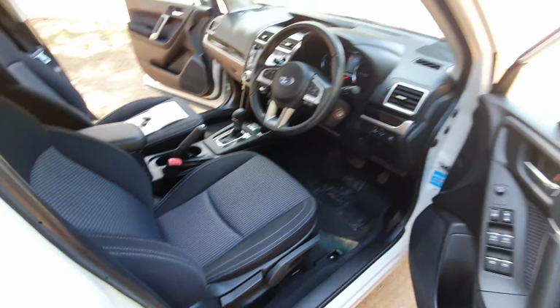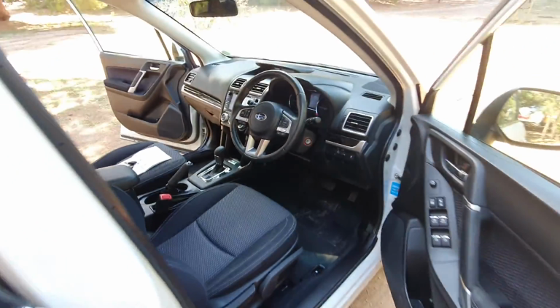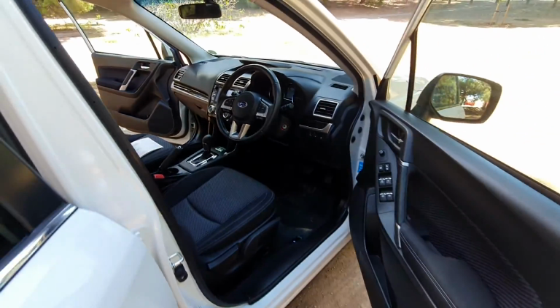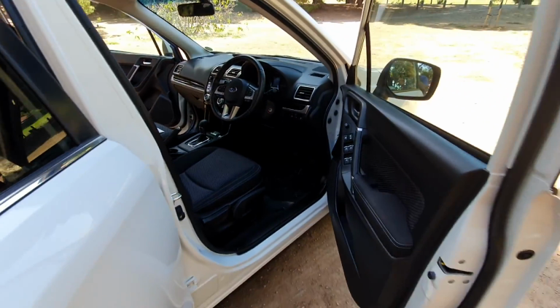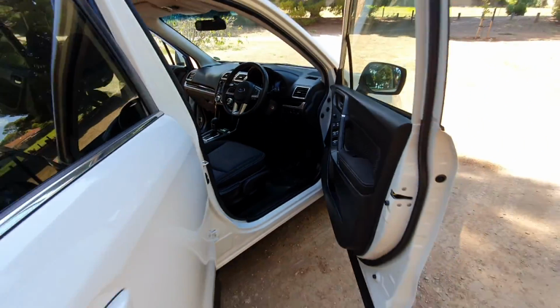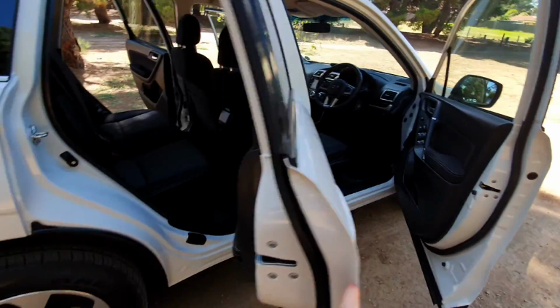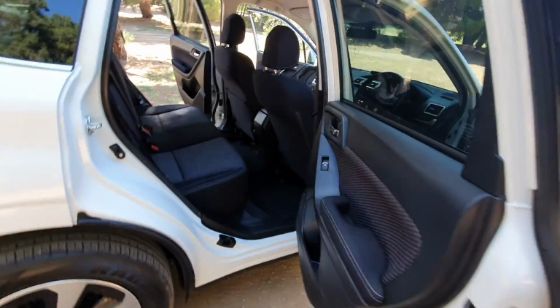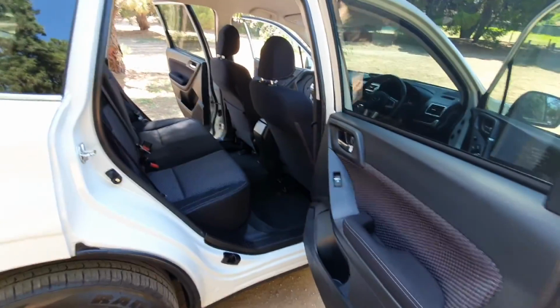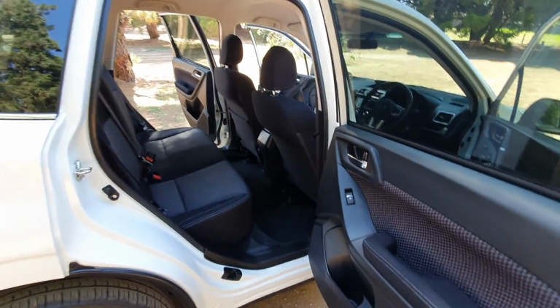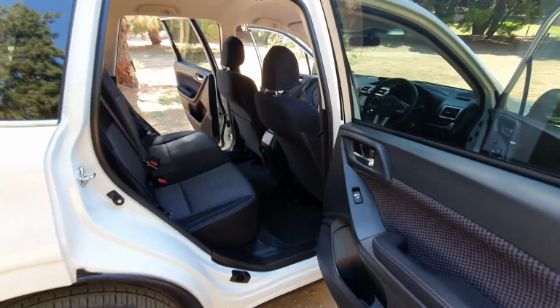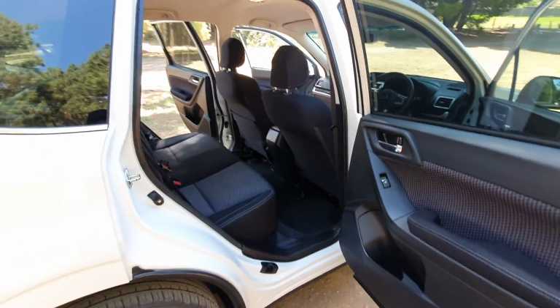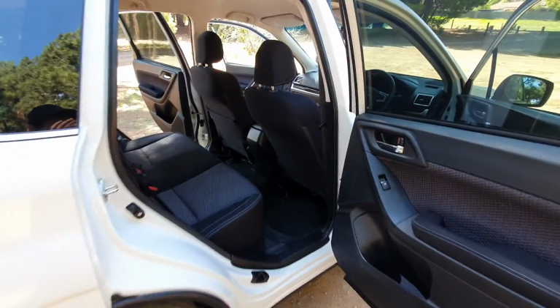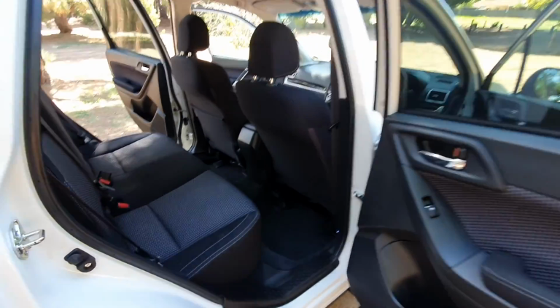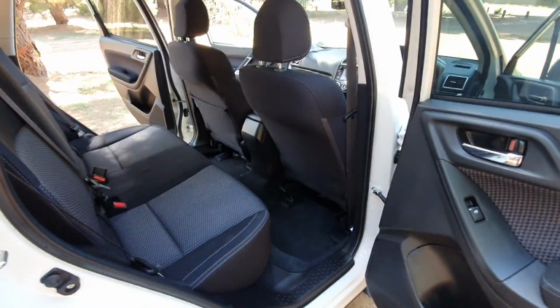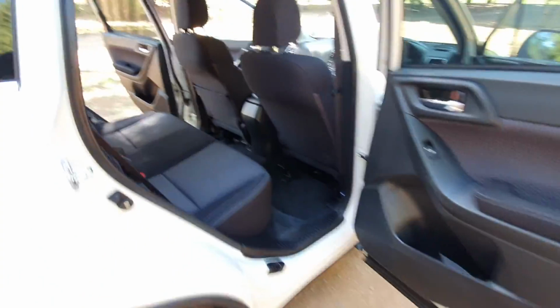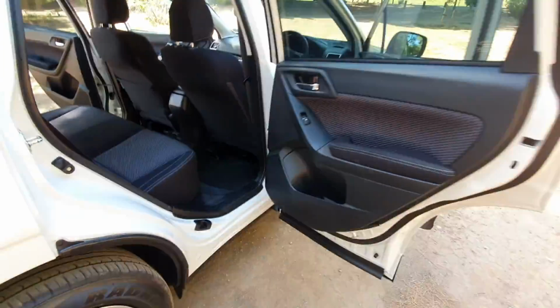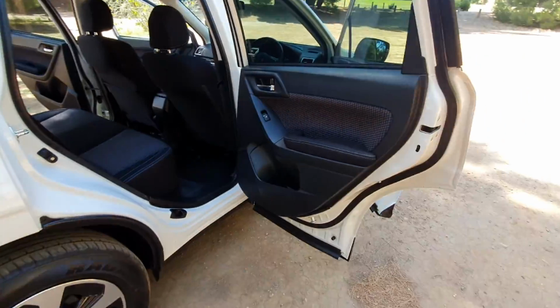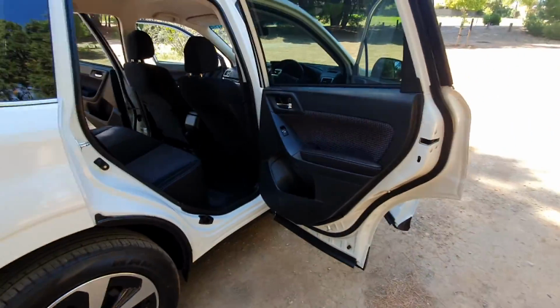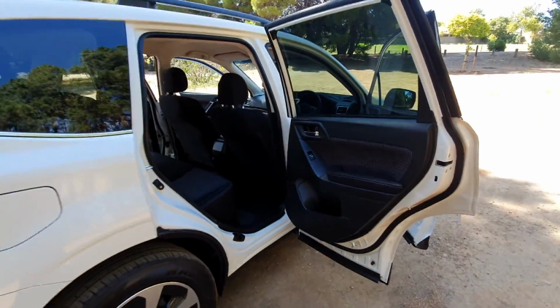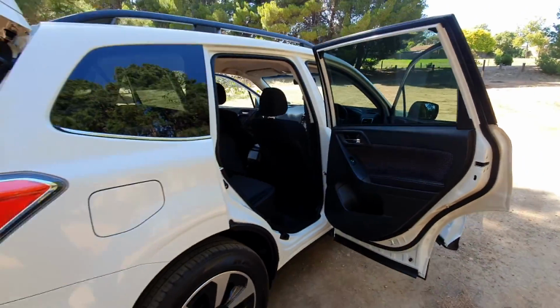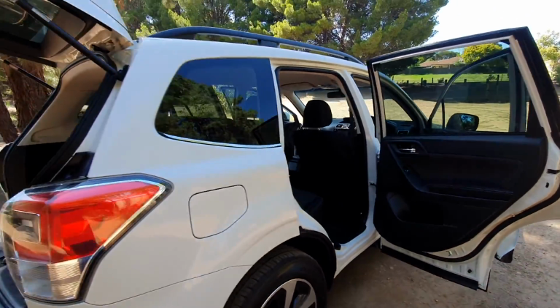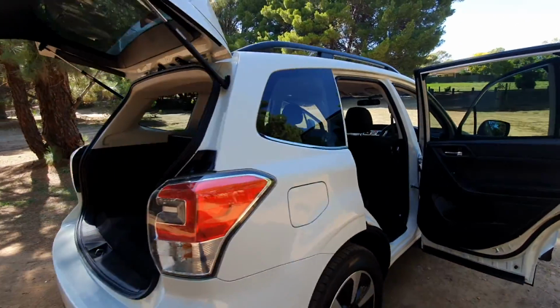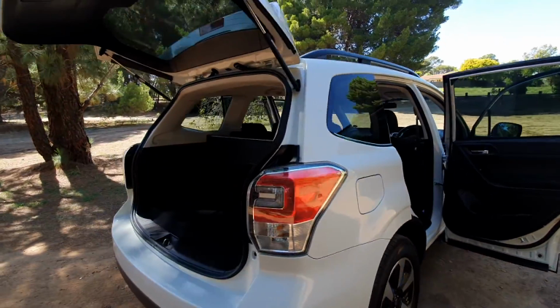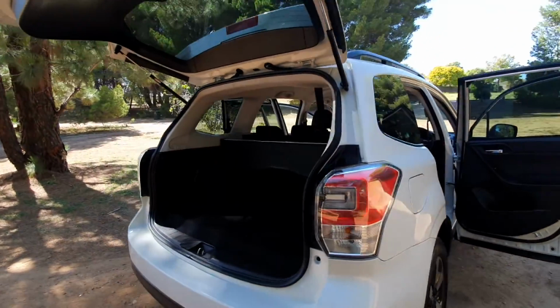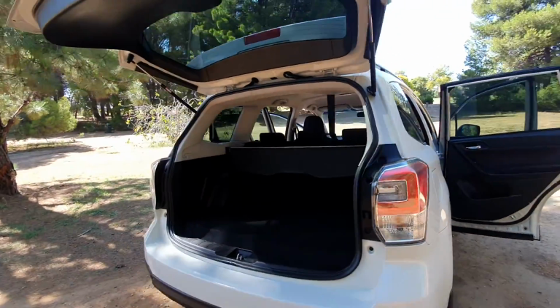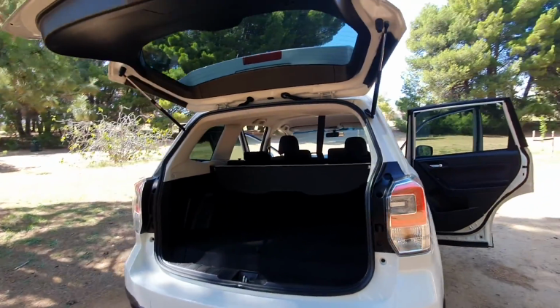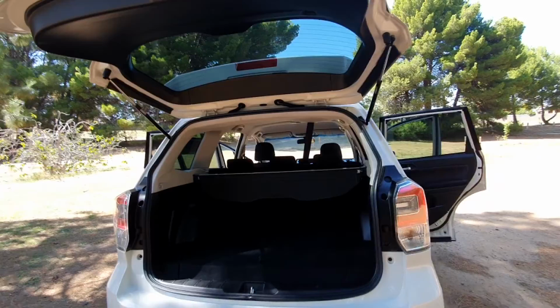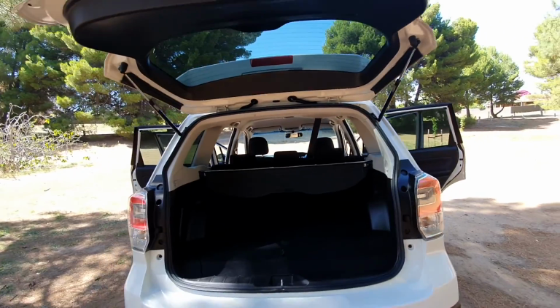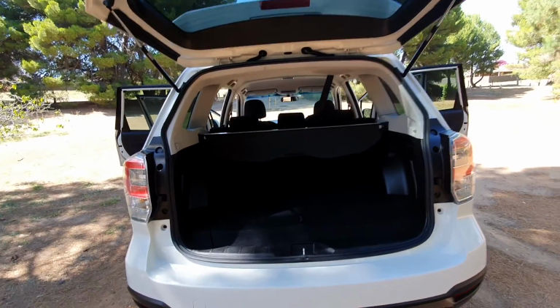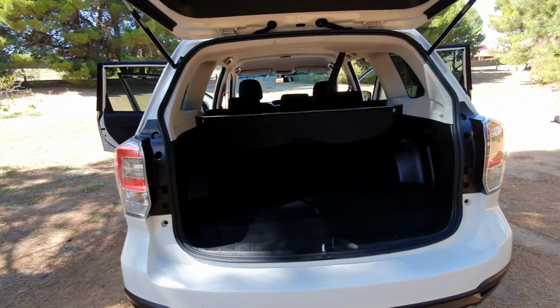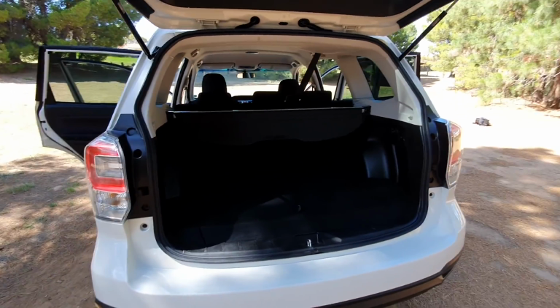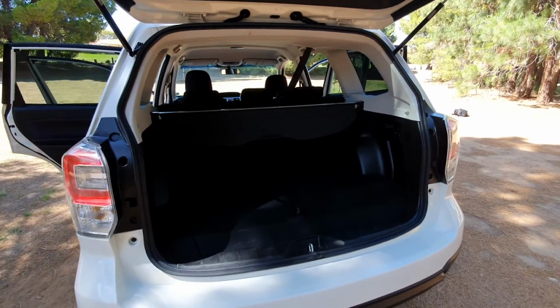A ton of space in the back here, again everything as it should be, beautifully well looked after, and an absolute ton of space in the boot.